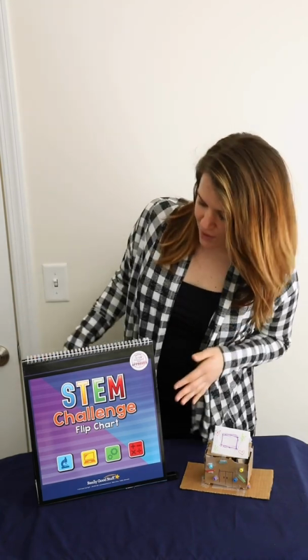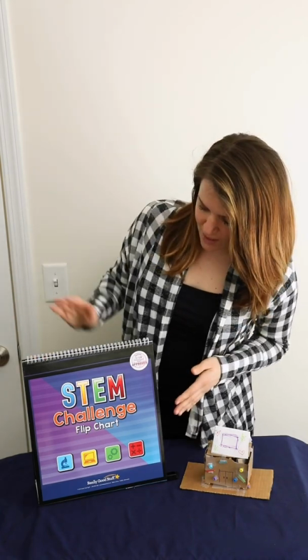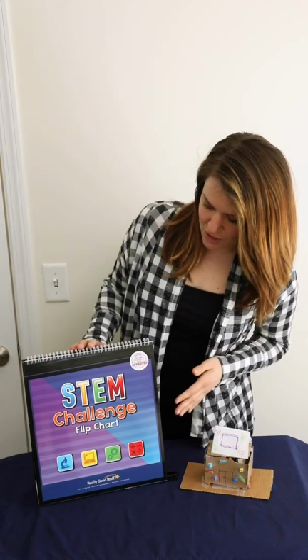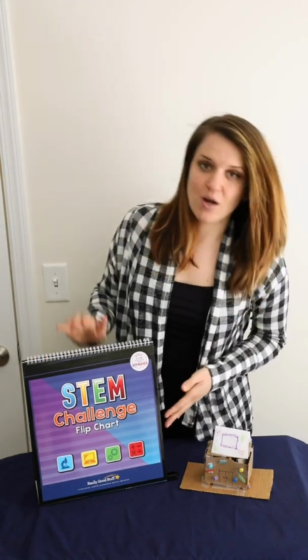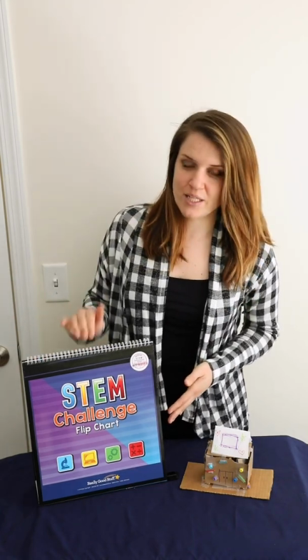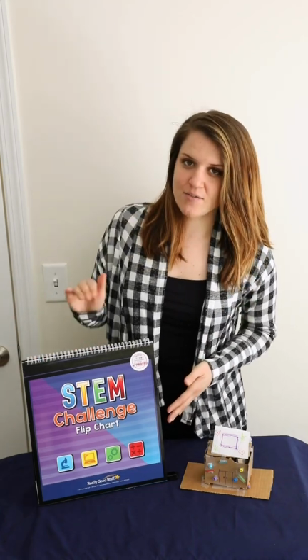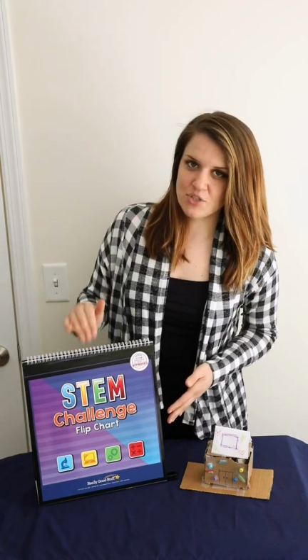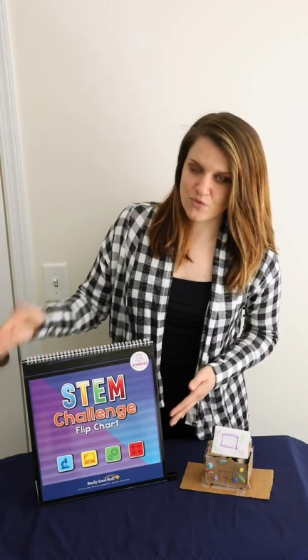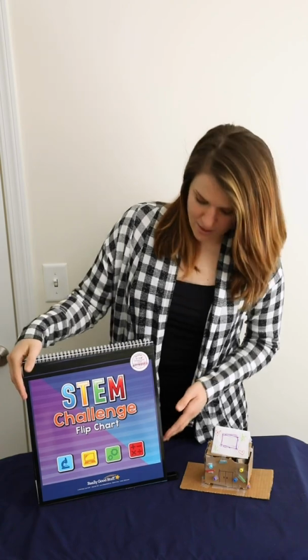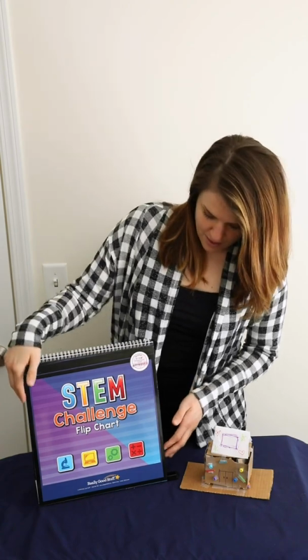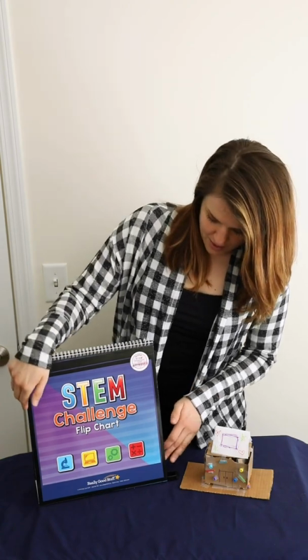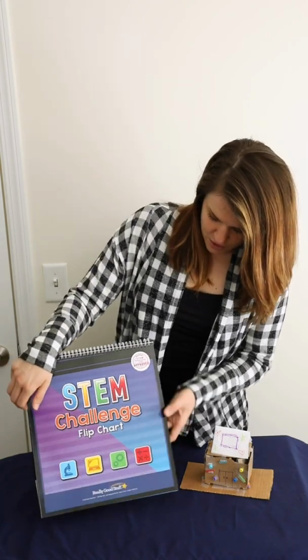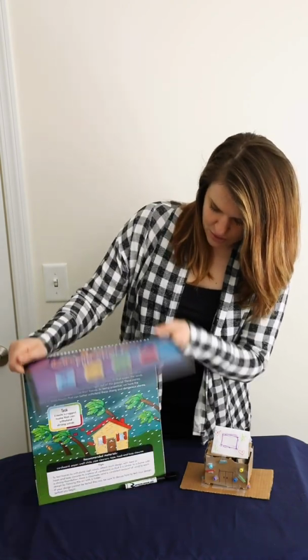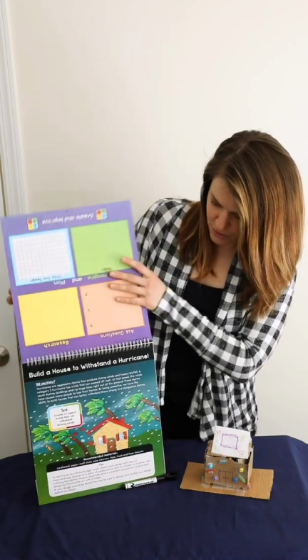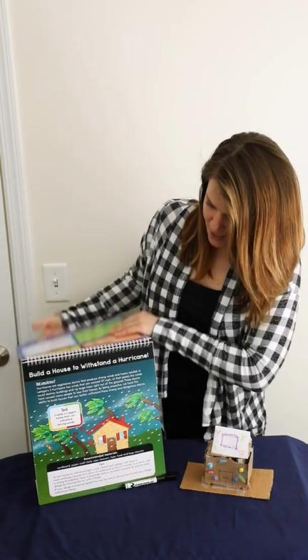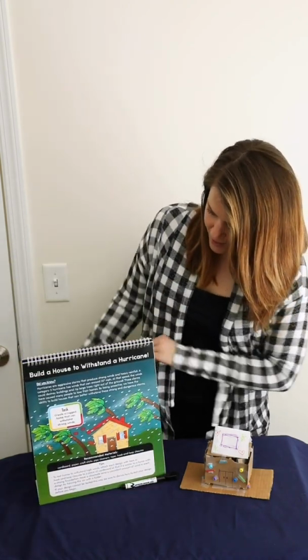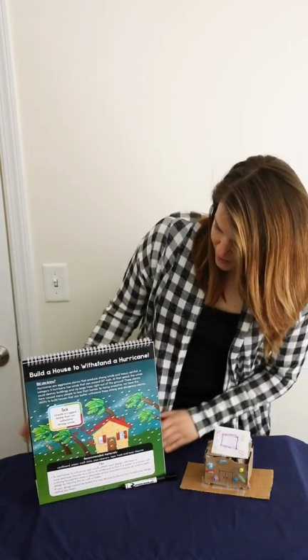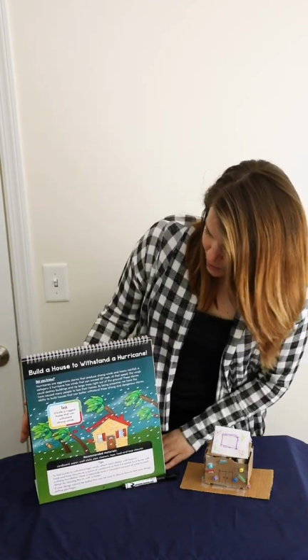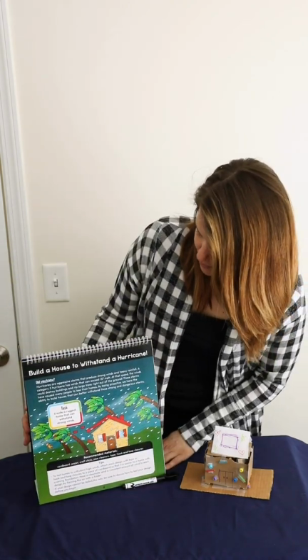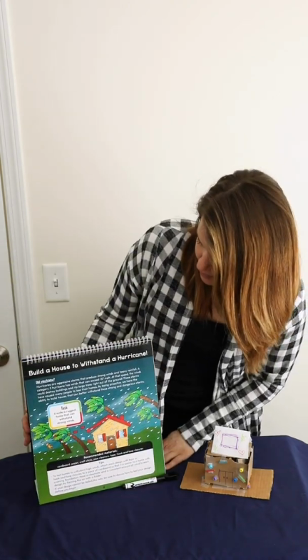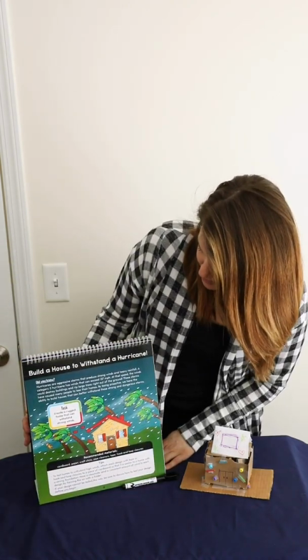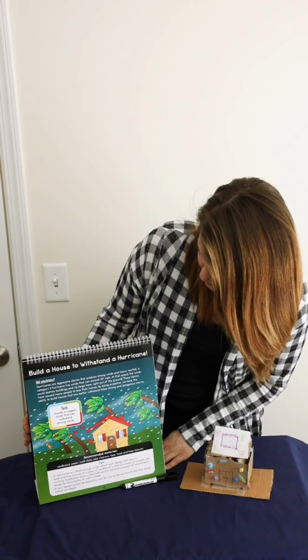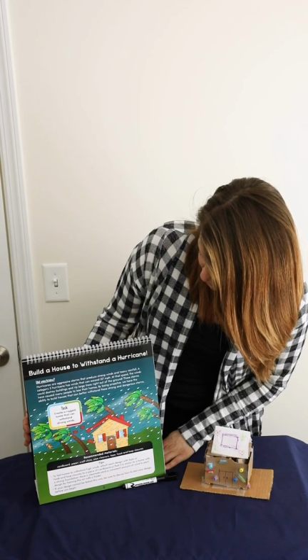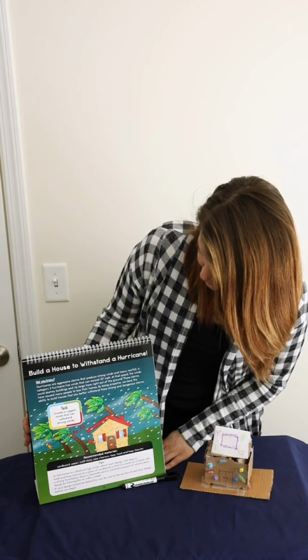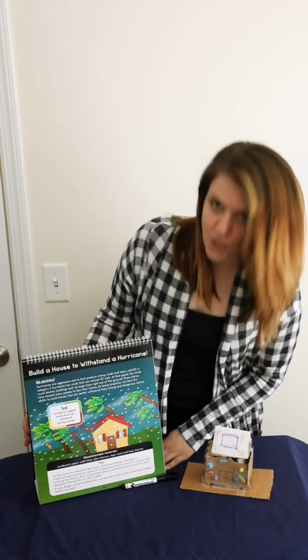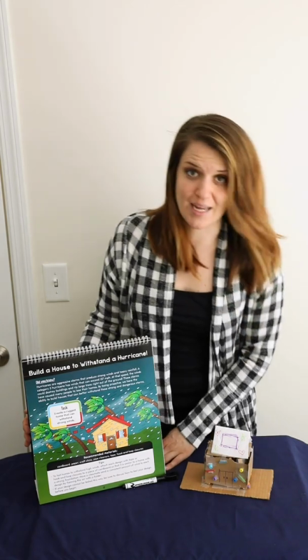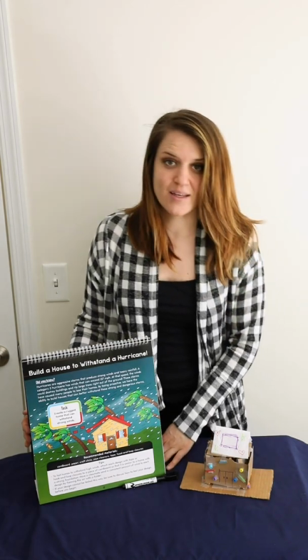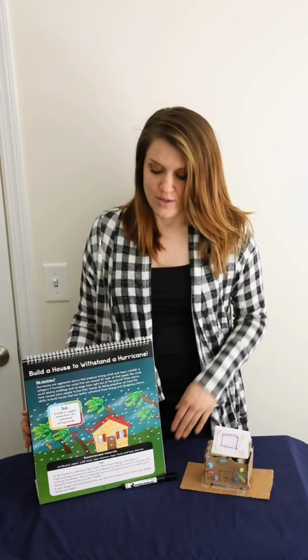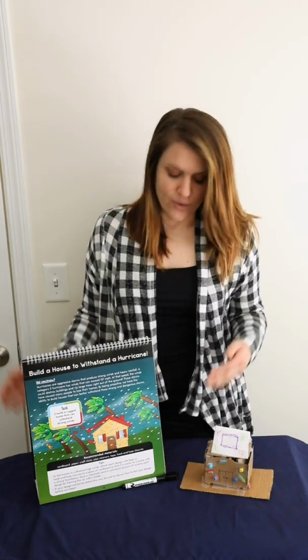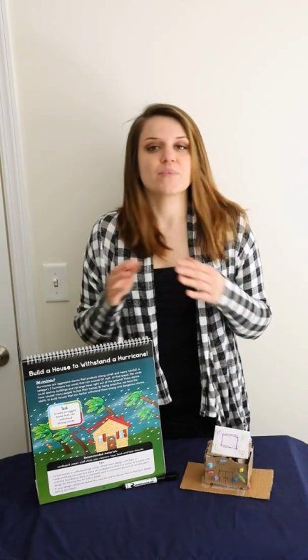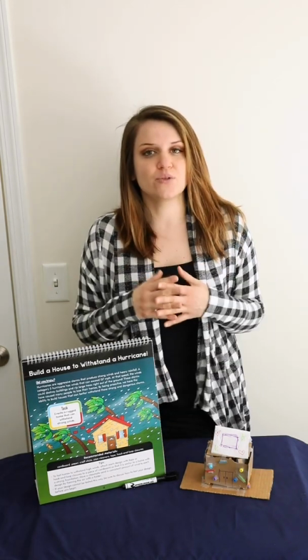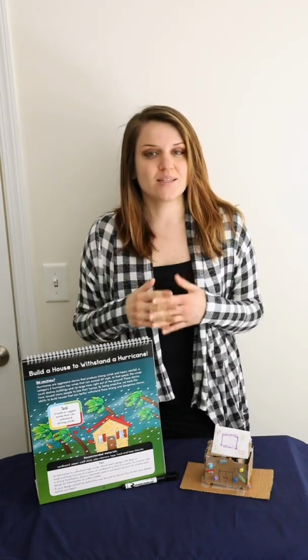Our STEM challenge is from our Really Good Stuff STEM Challenge flip chart, and the challenge we are doing today is called Build a House to Withstand a Hurricane. So to do this lesson,